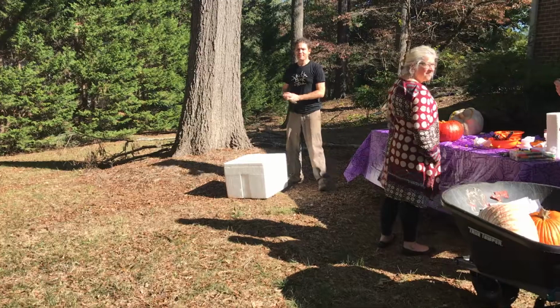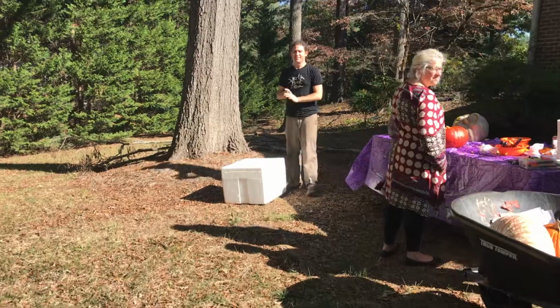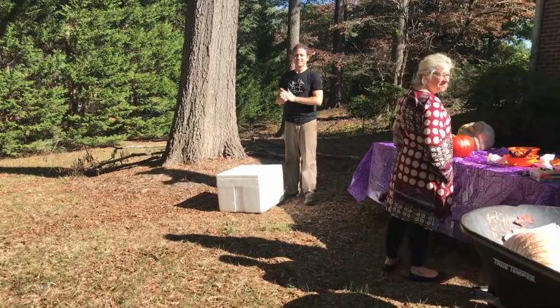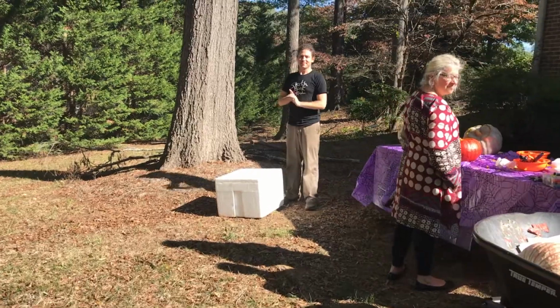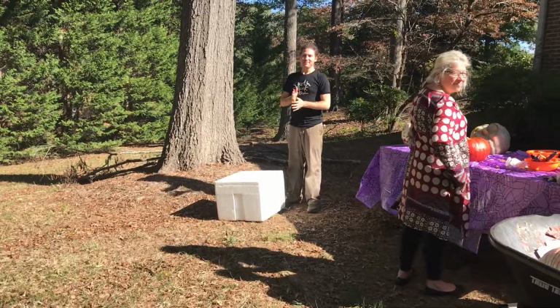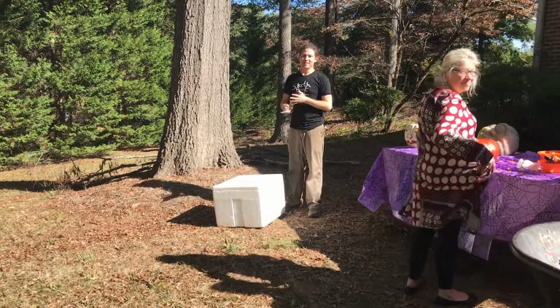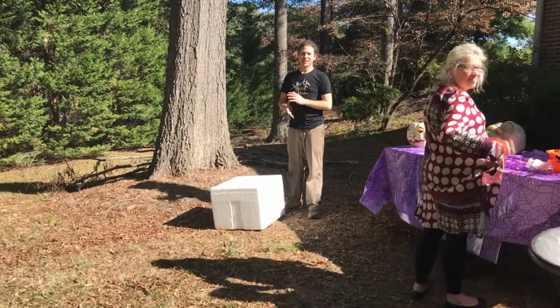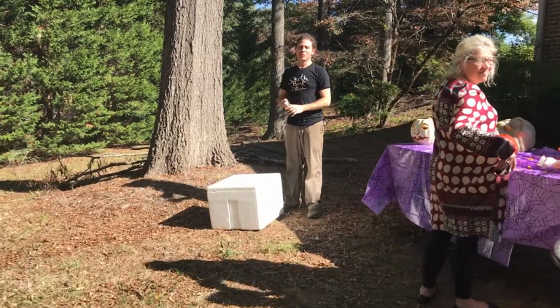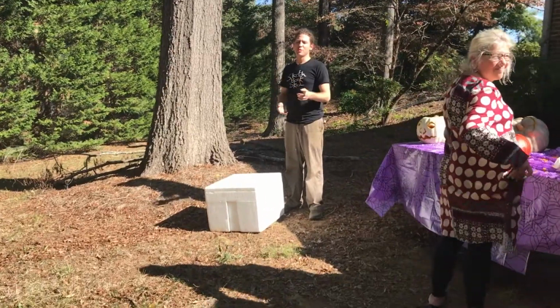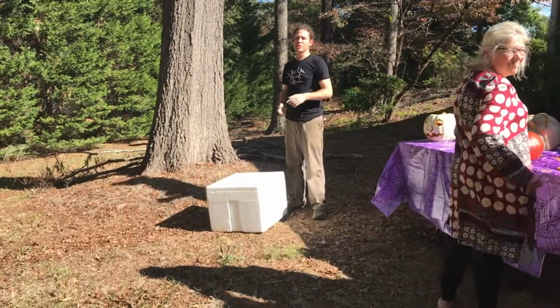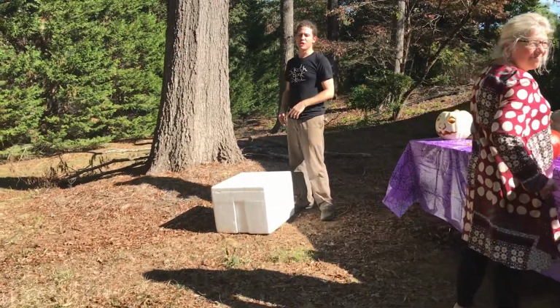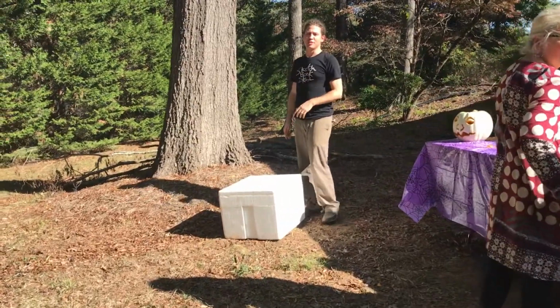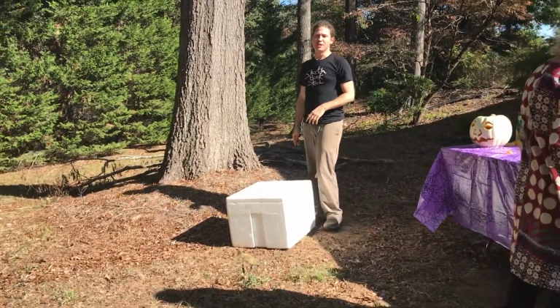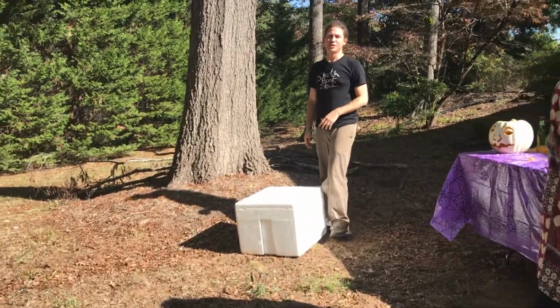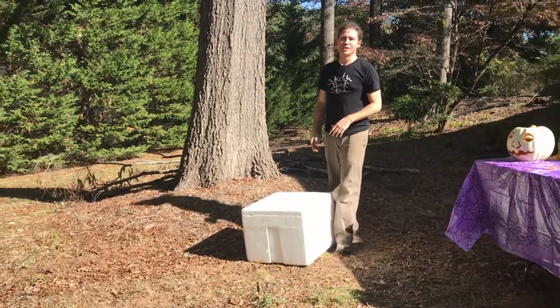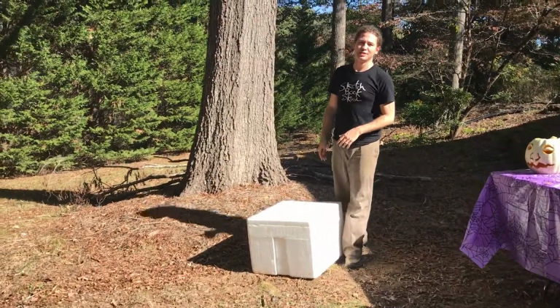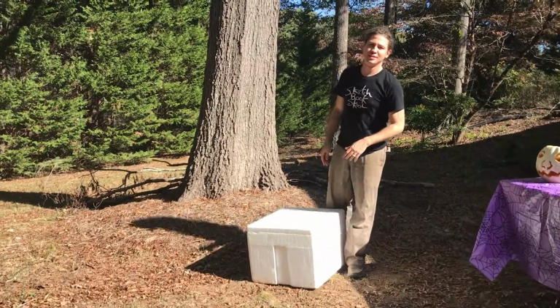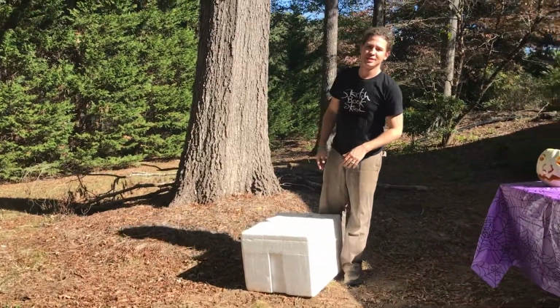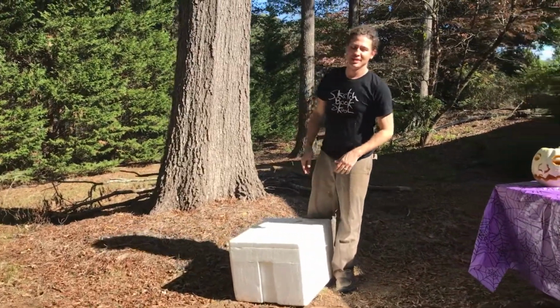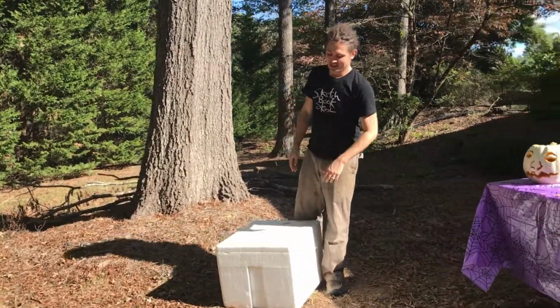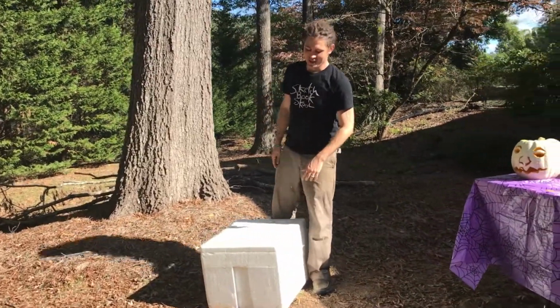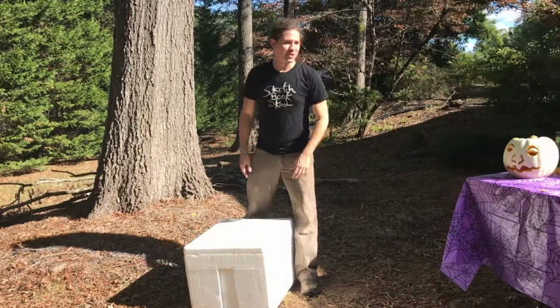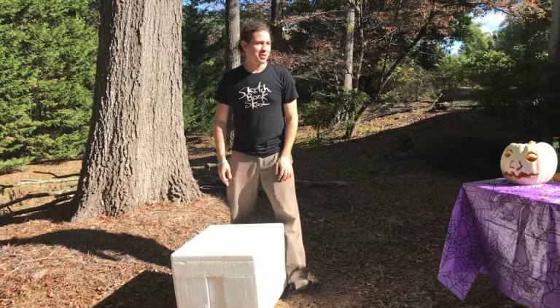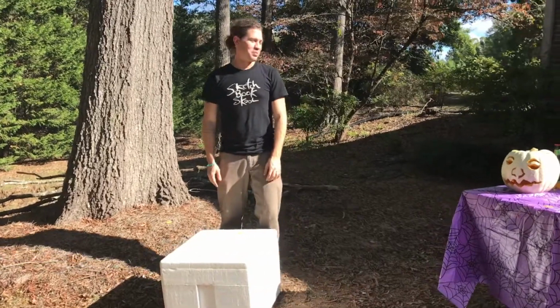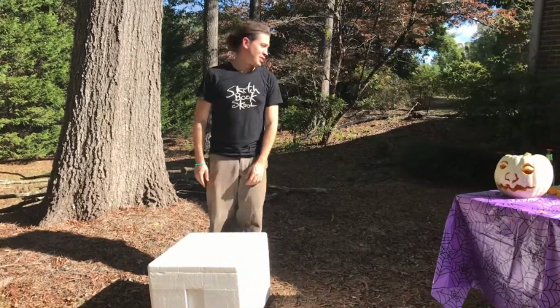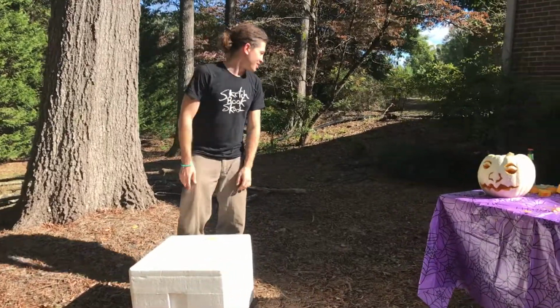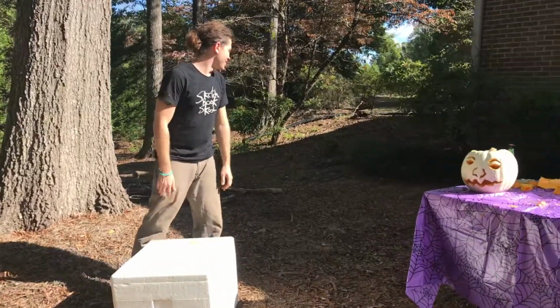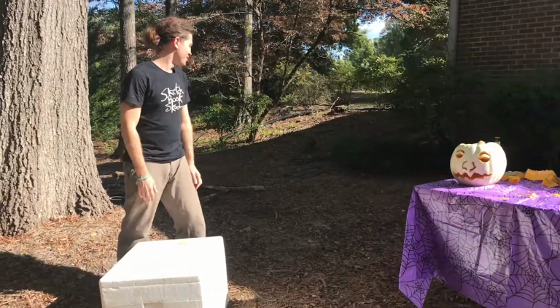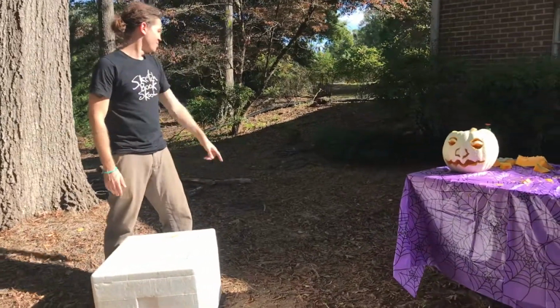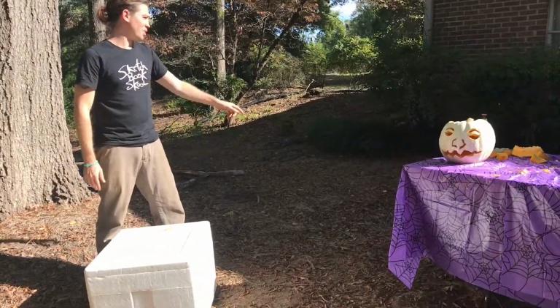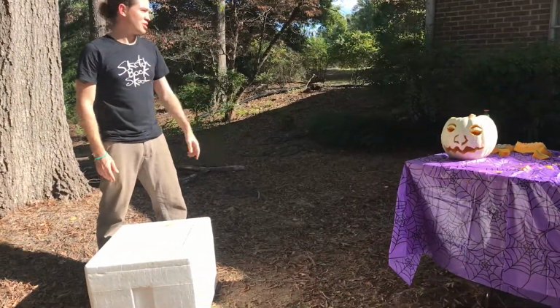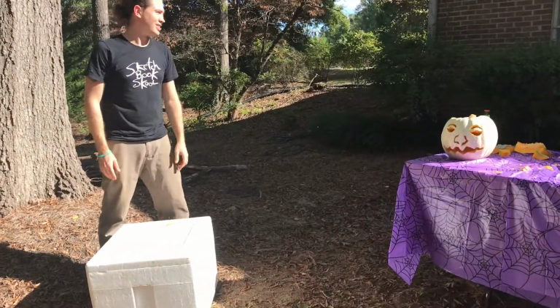We're just going to take a lot of video footage. It's probably more in the shade - it'd be easier to see. Okay, you actually look fine. I'm going to open the shade.